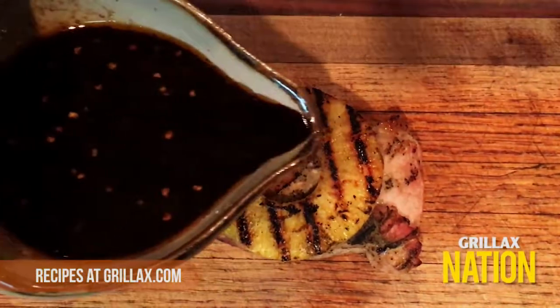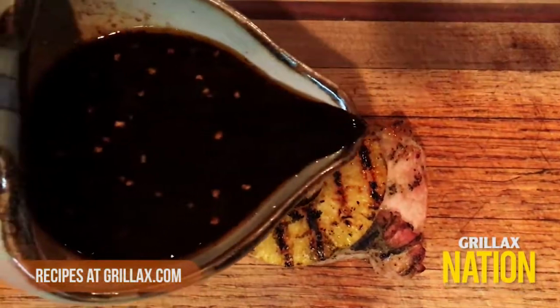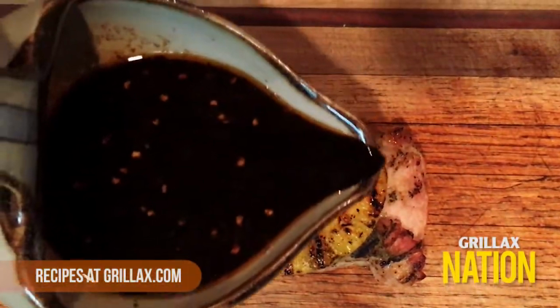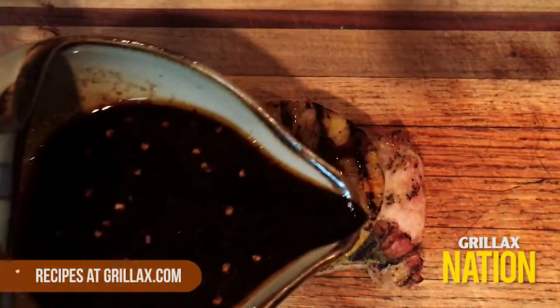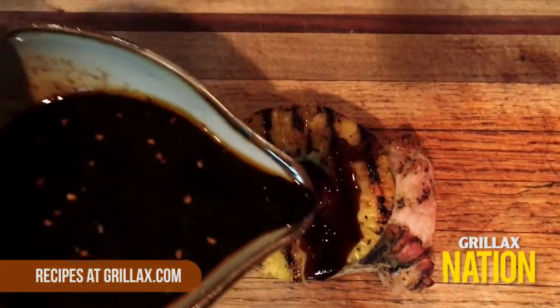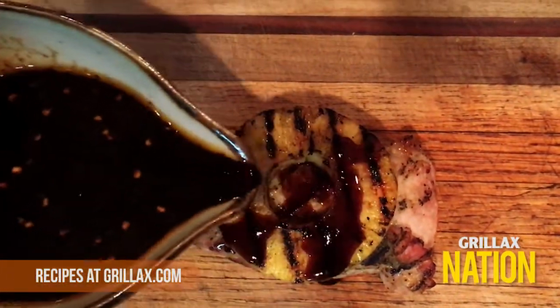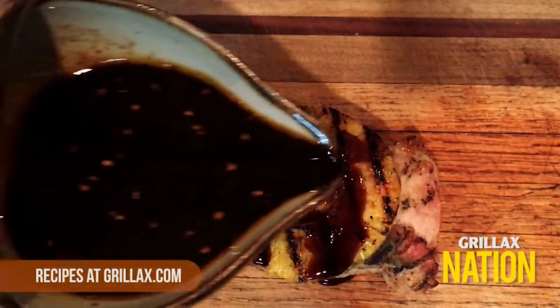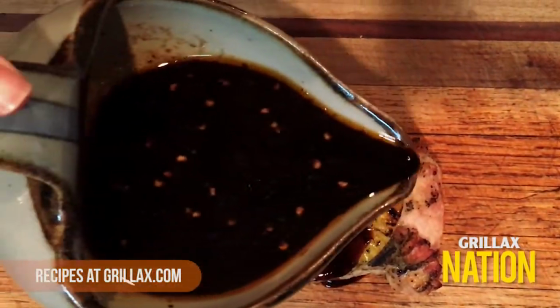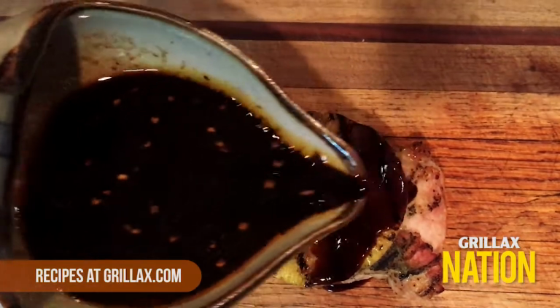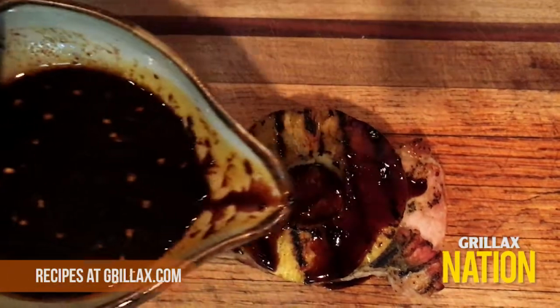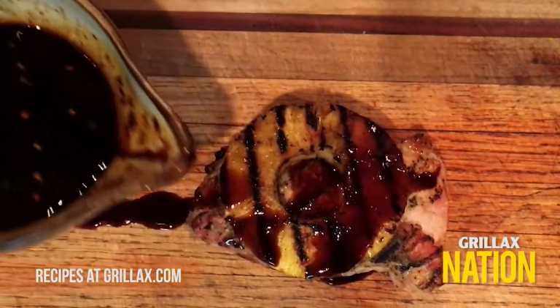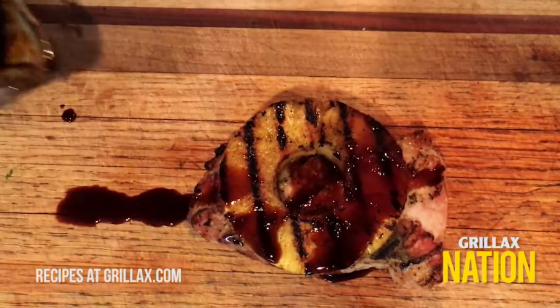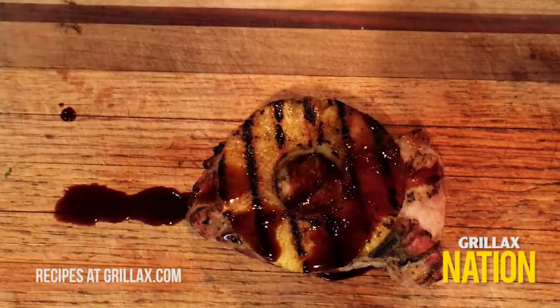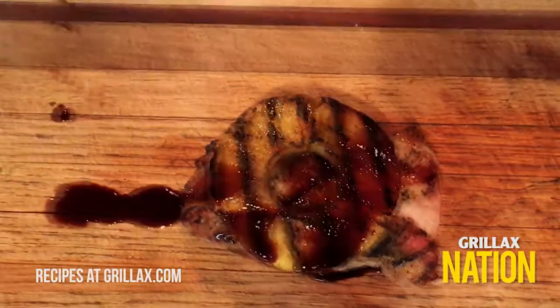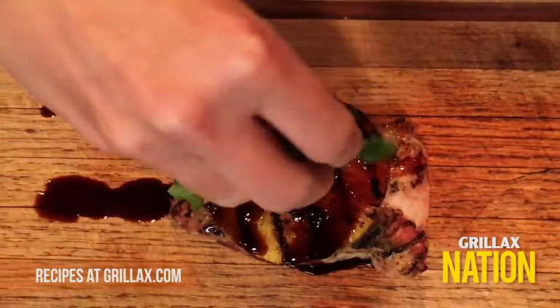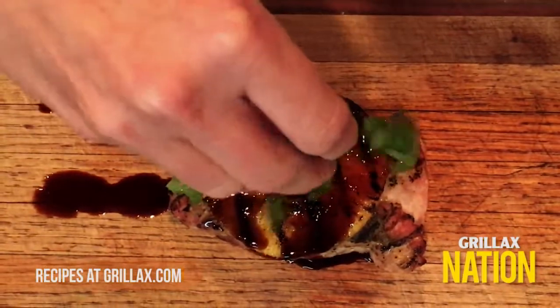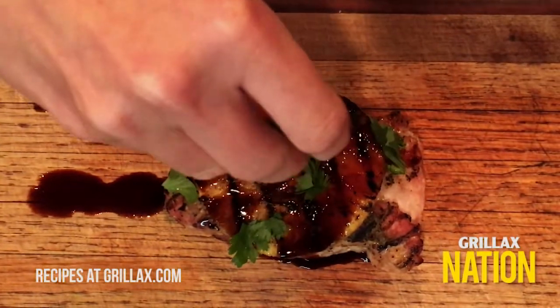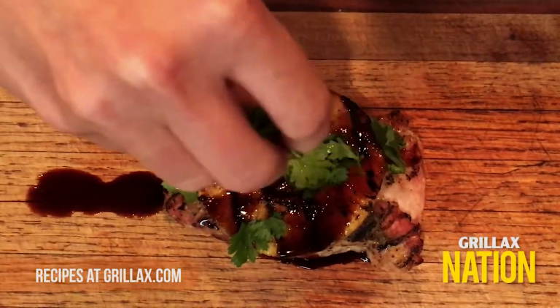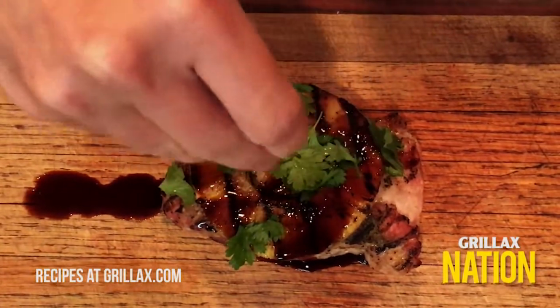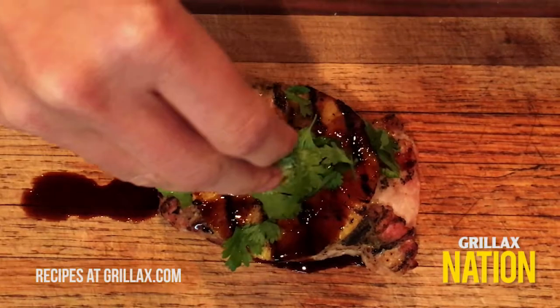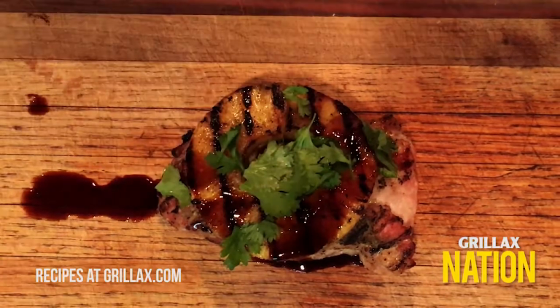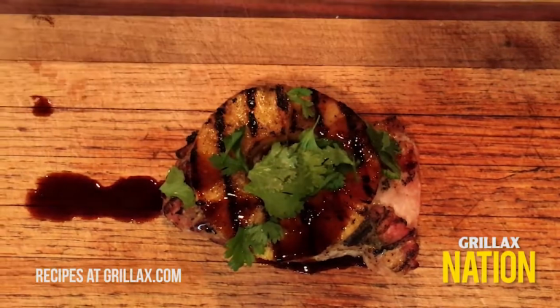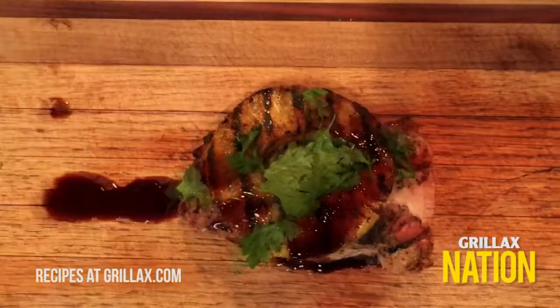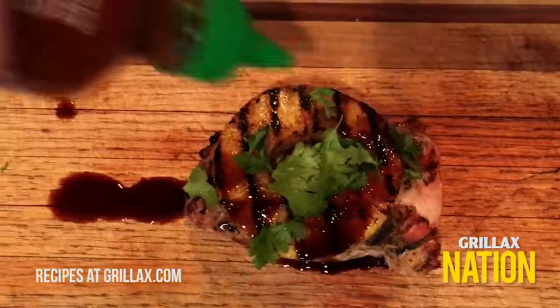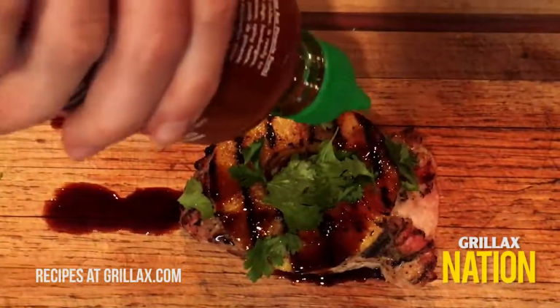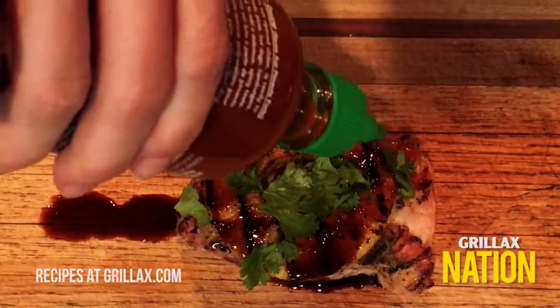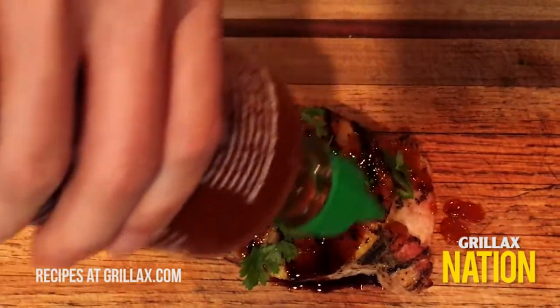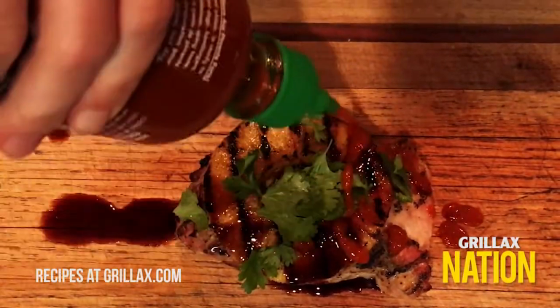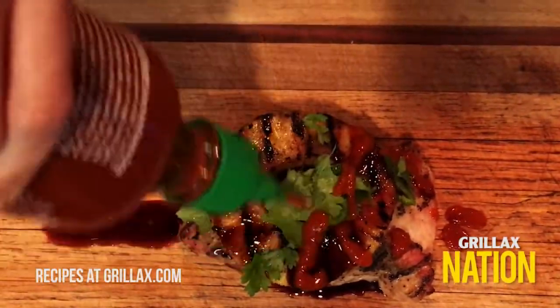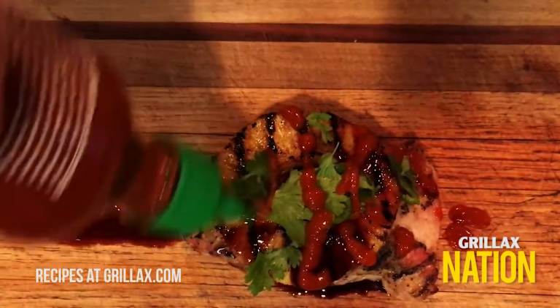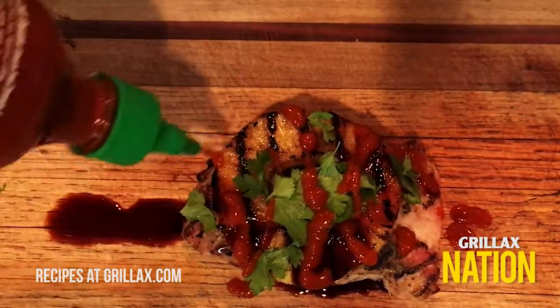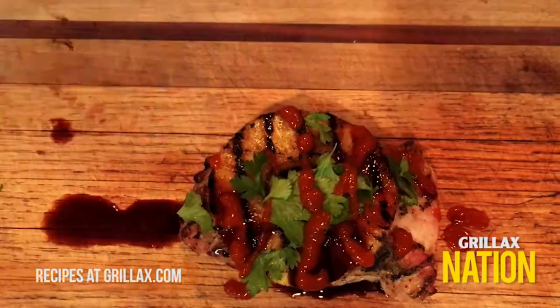Drizzle with our garlic amino sauce — the recipe can be found at grillax.com. Top with cilantro, or parsley for you non-cilantro folks. And finally, hit it with a little sriracha for some heat.